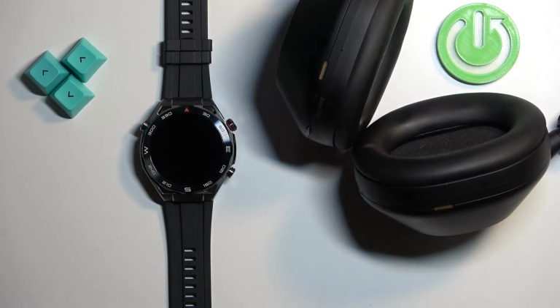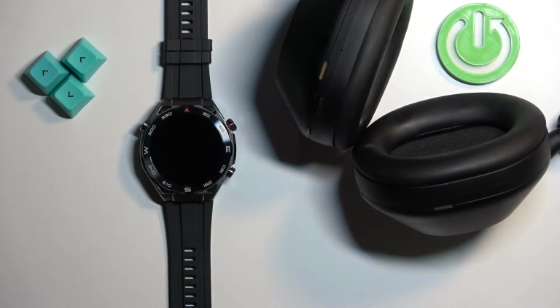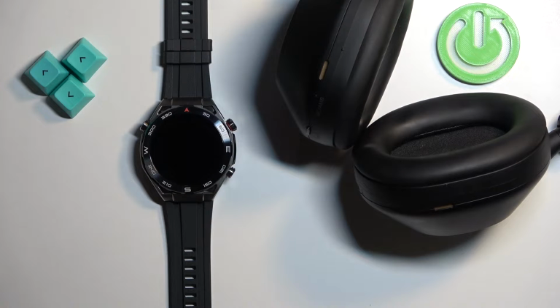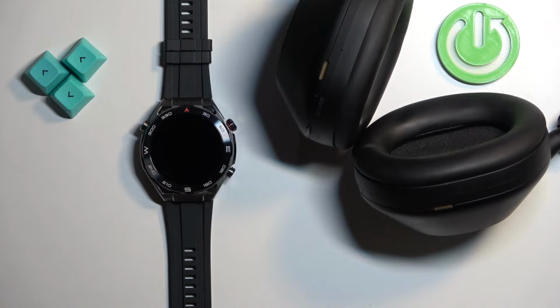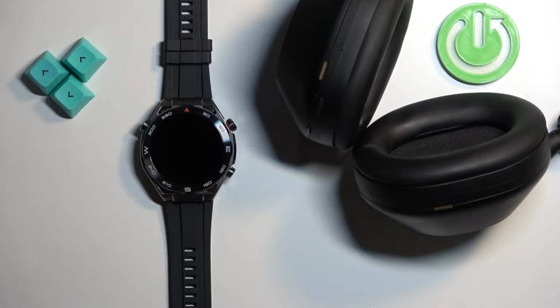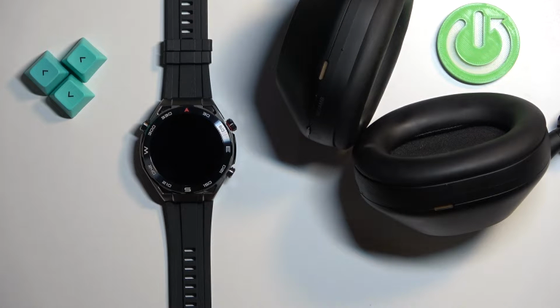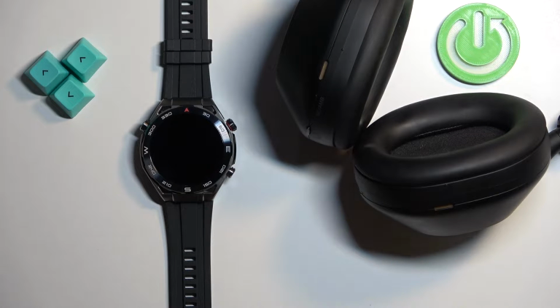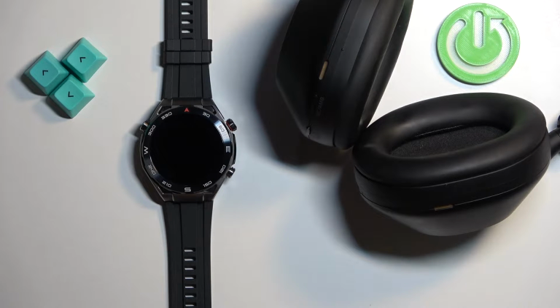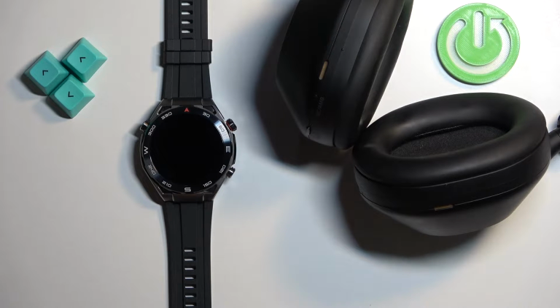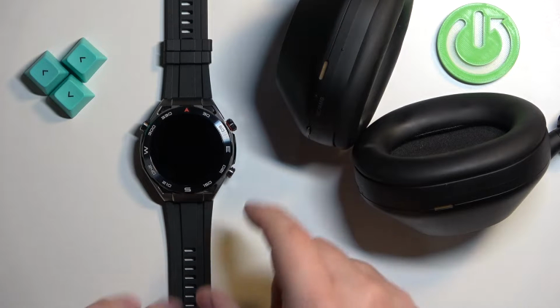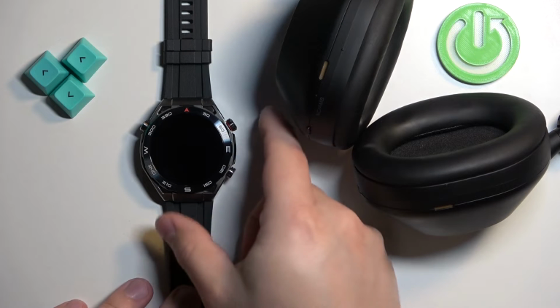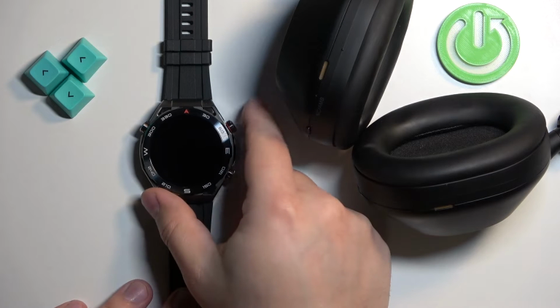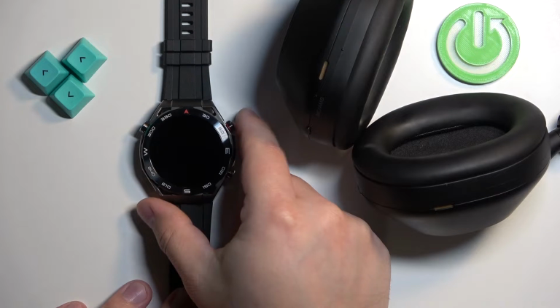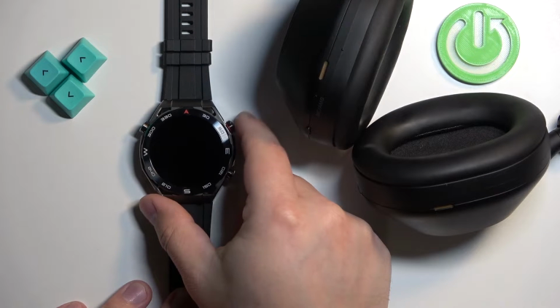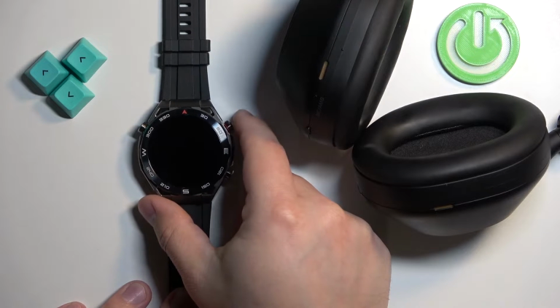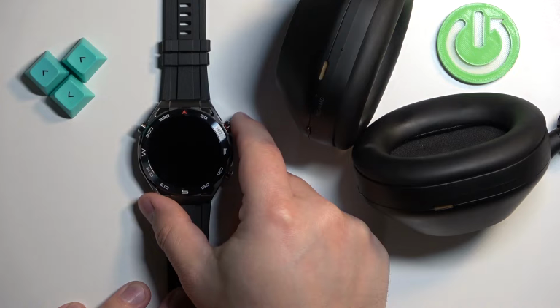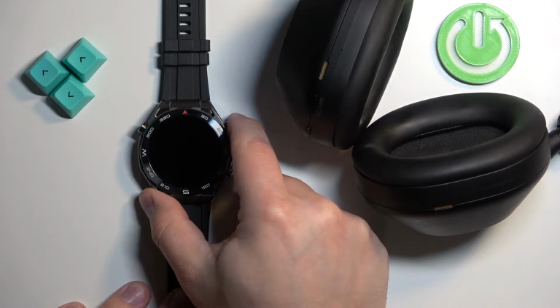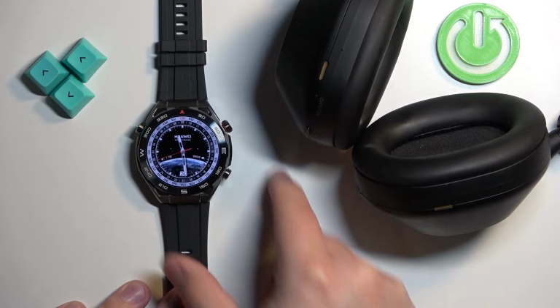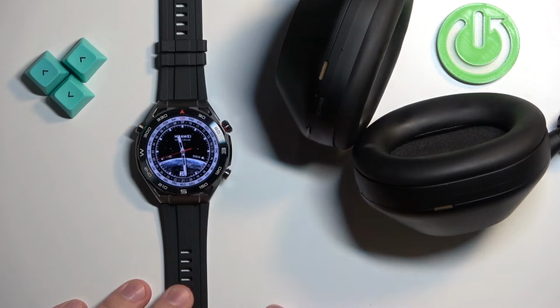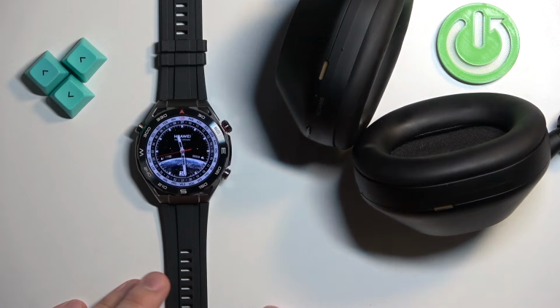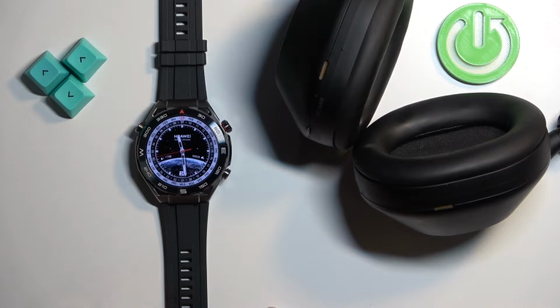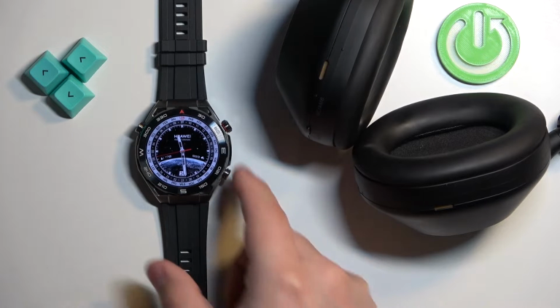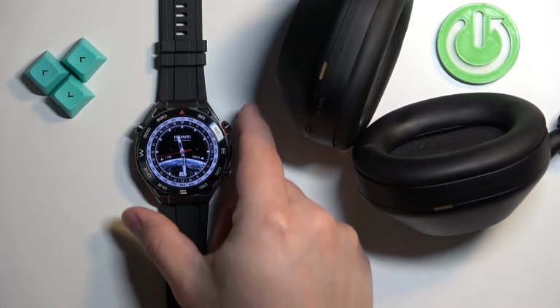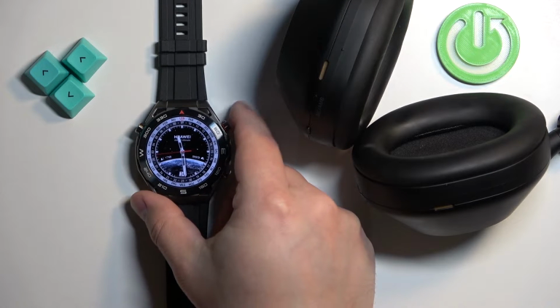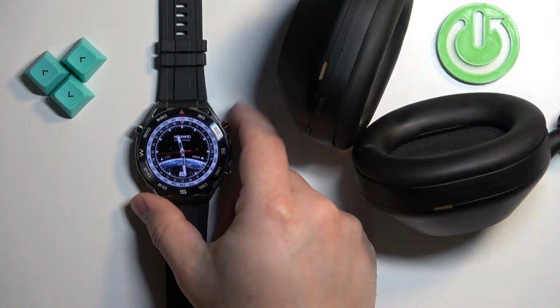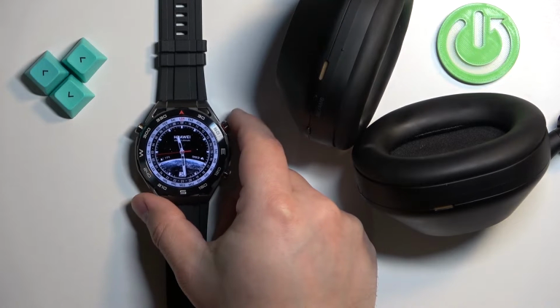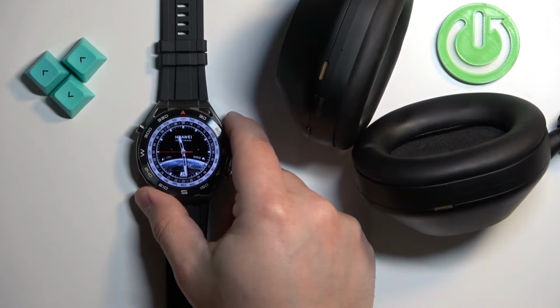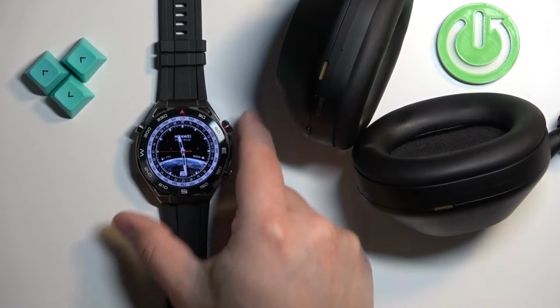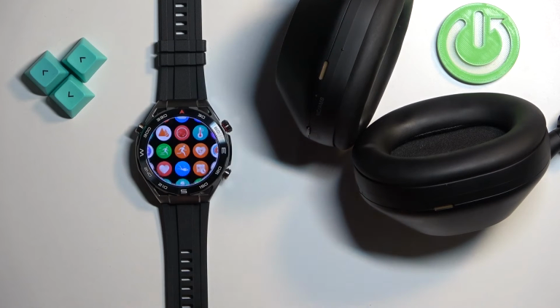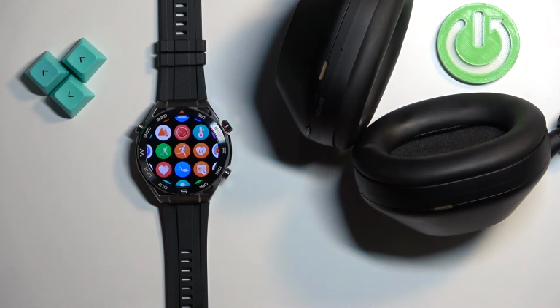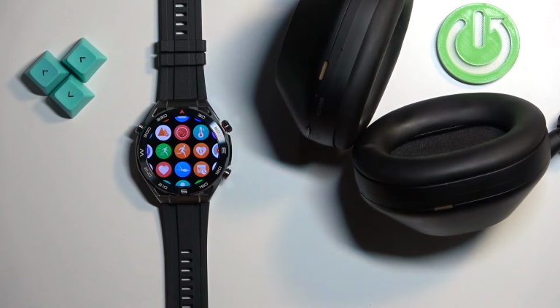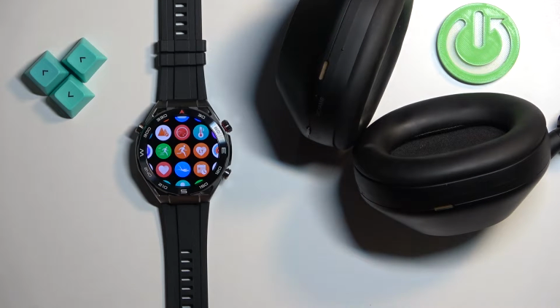First we need to wake up the screen on our watch and you can do it by pressing the crown button right here. After you wake up the screen you can press the crown button again to open the menu.